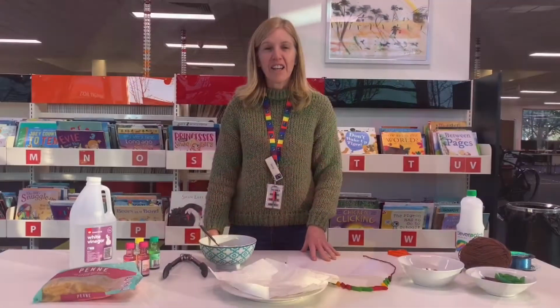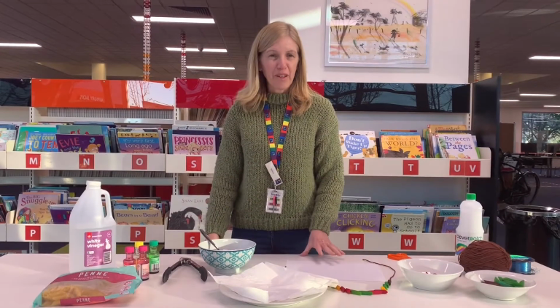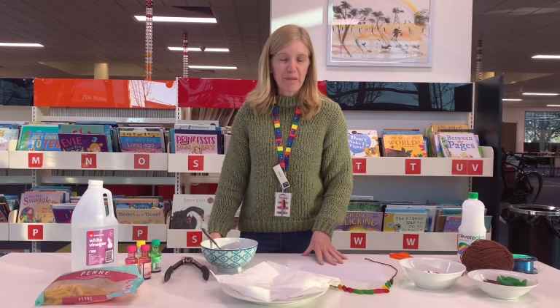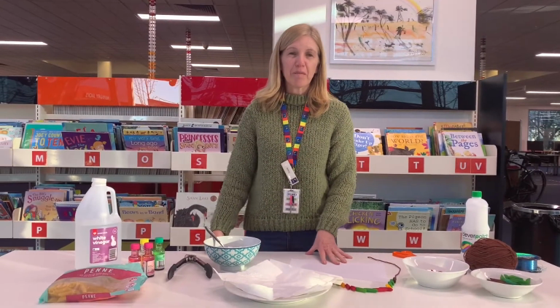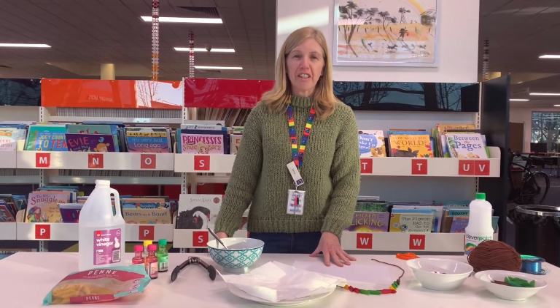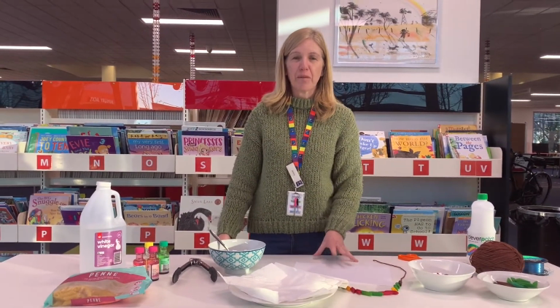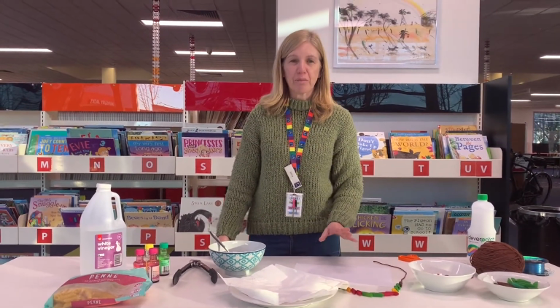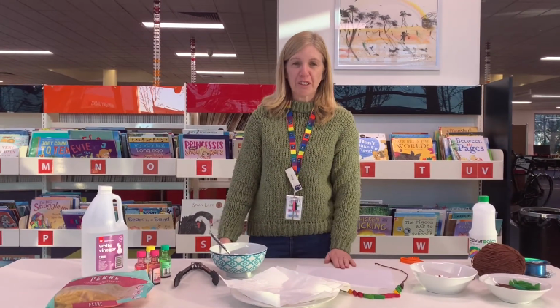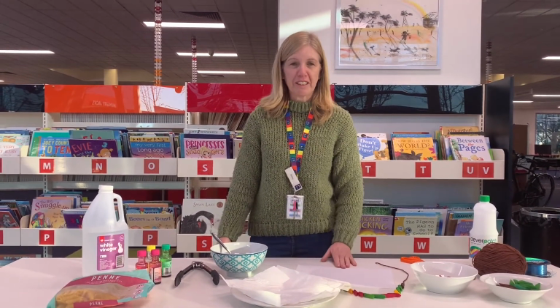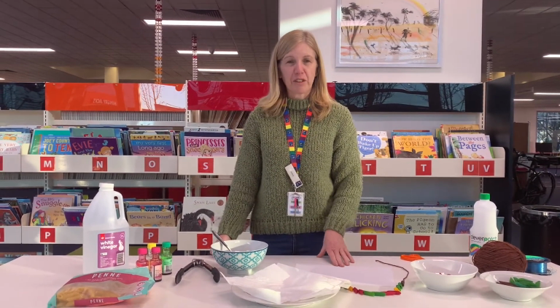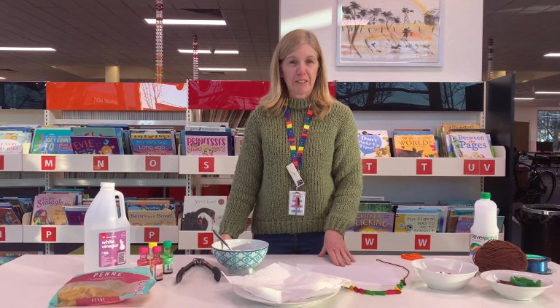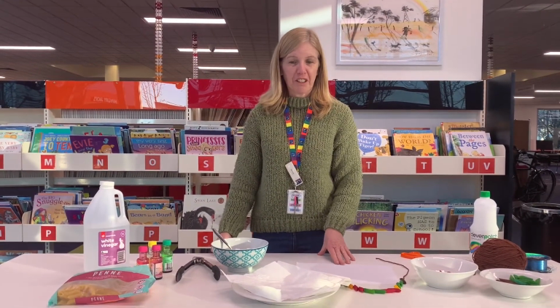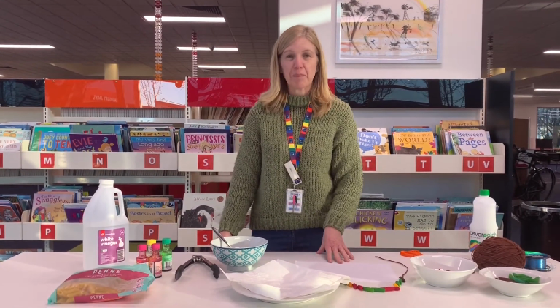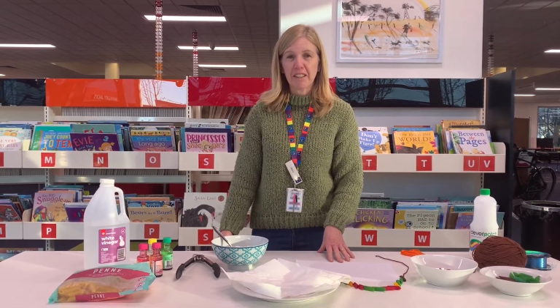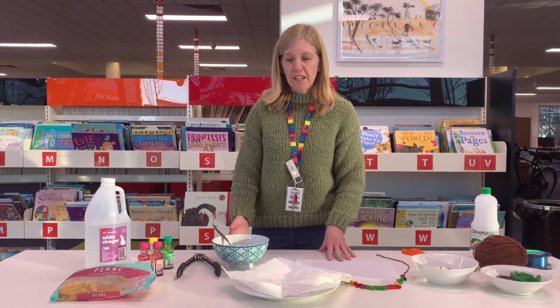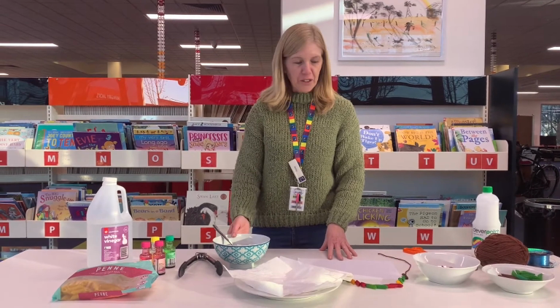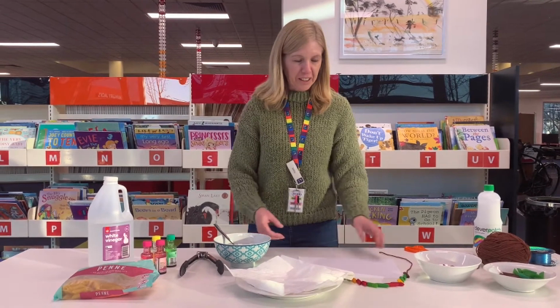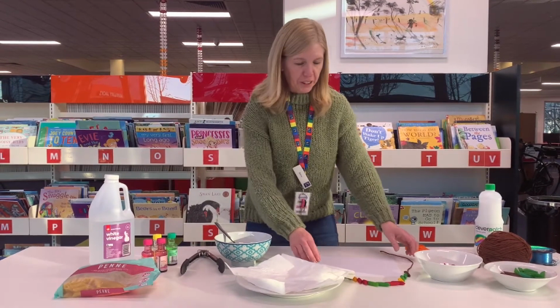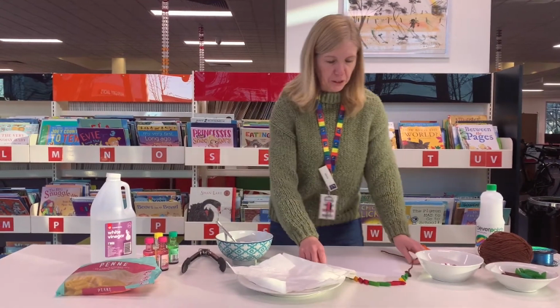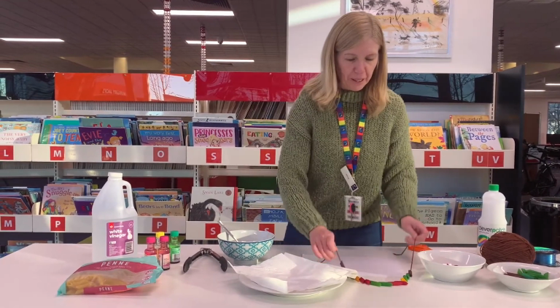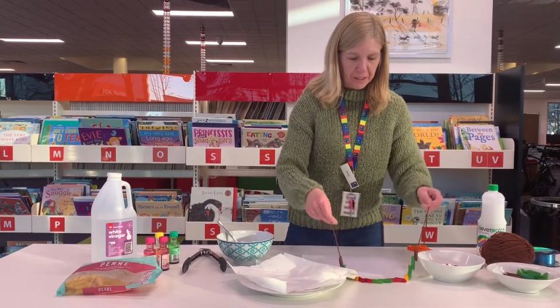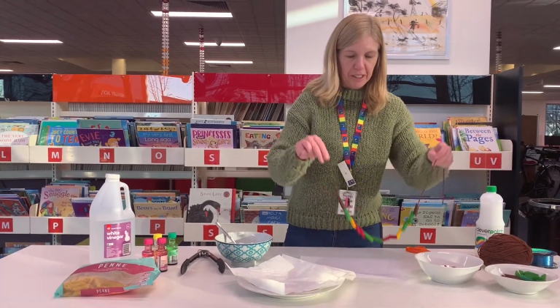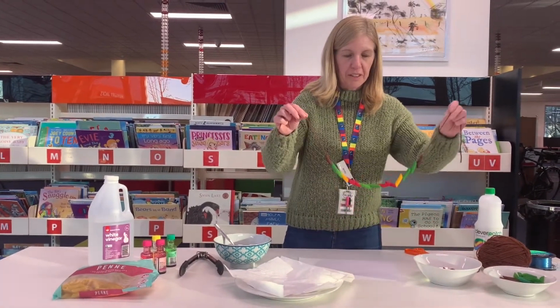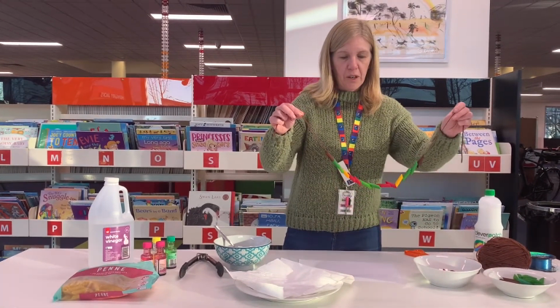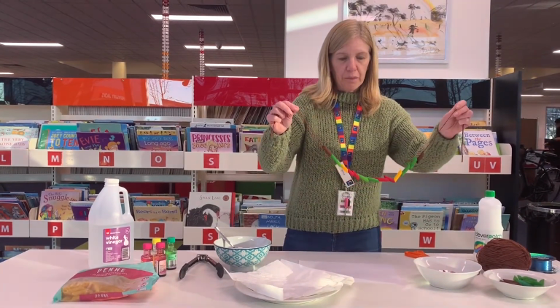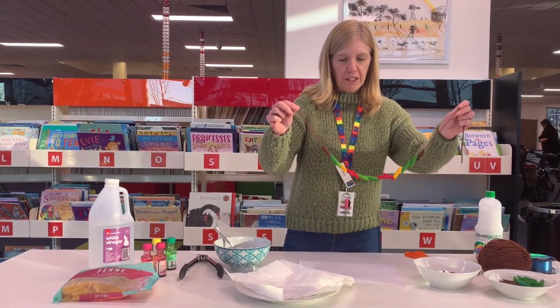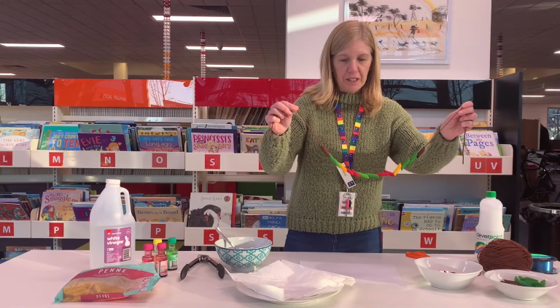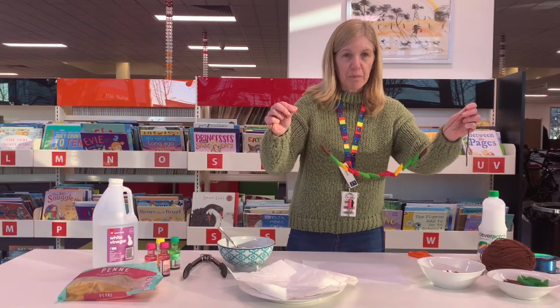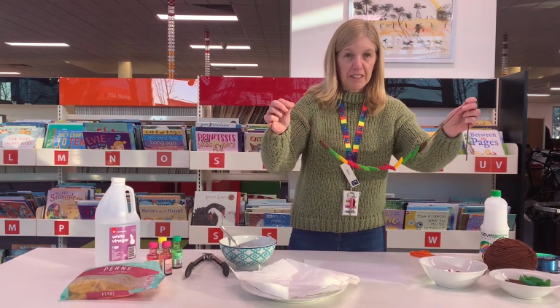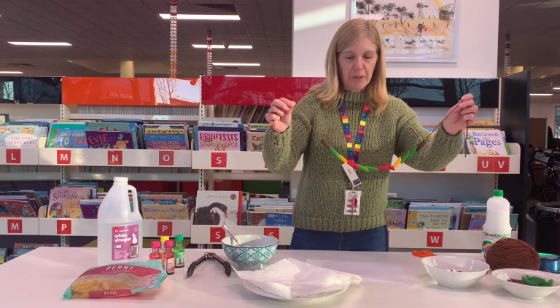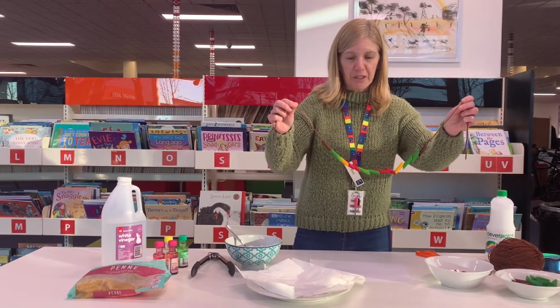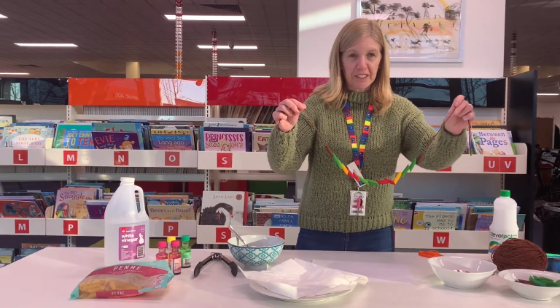Hello everyone, my name is Jenny and welcome to this week's after school activity zone at Deer Park. Today we're going to make some necklaces or some pictures with some pasta that I'm going to show you how to dye.